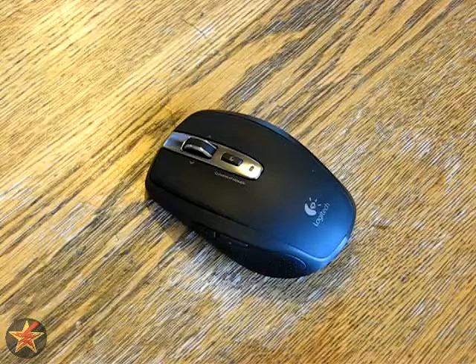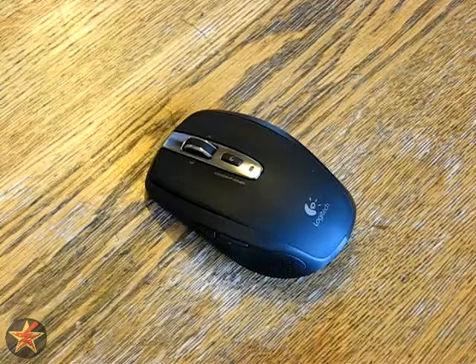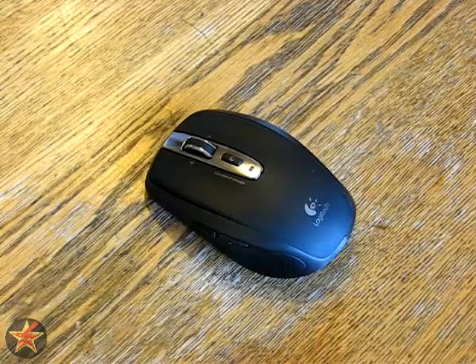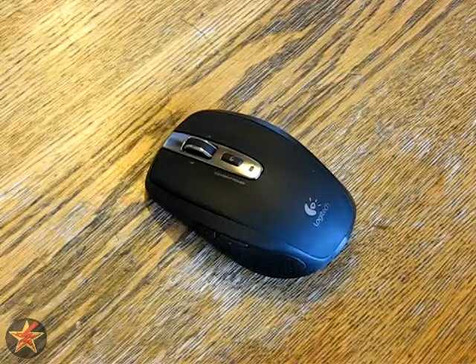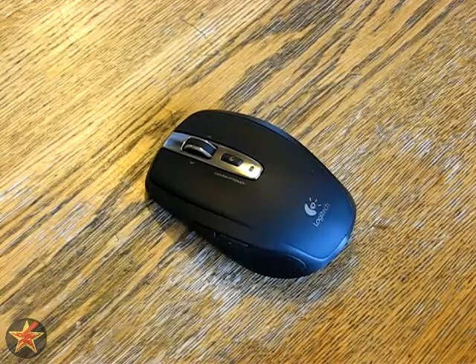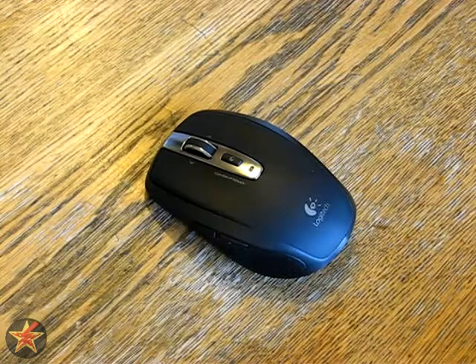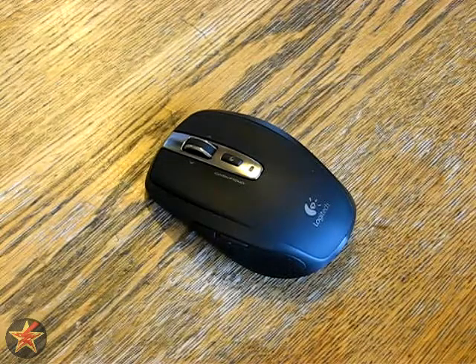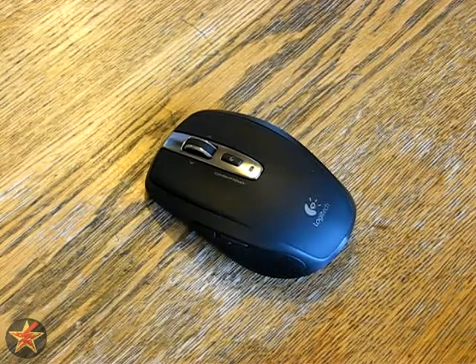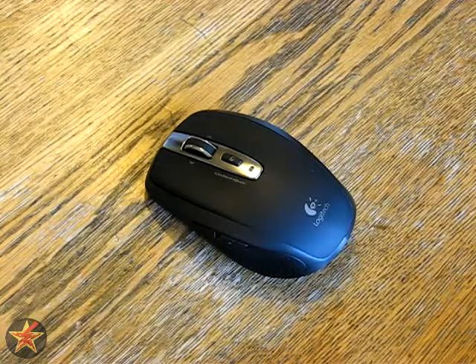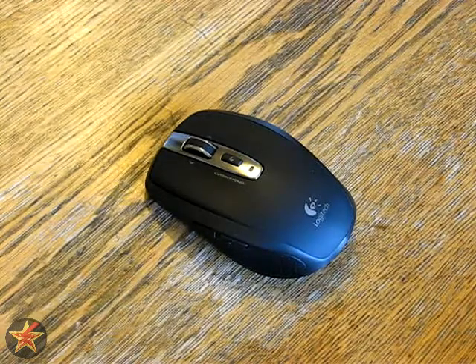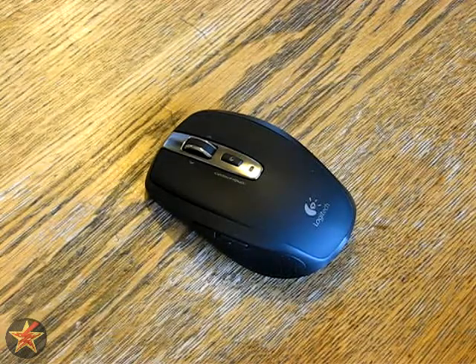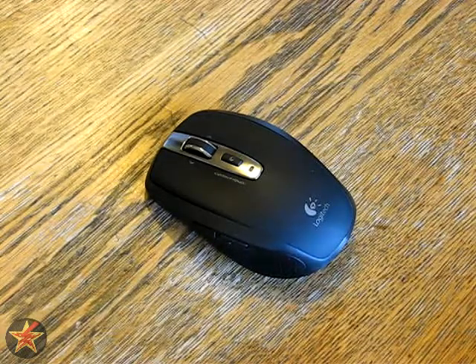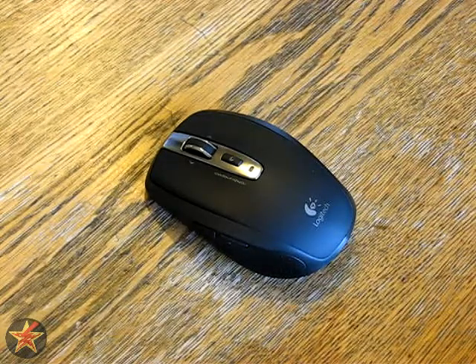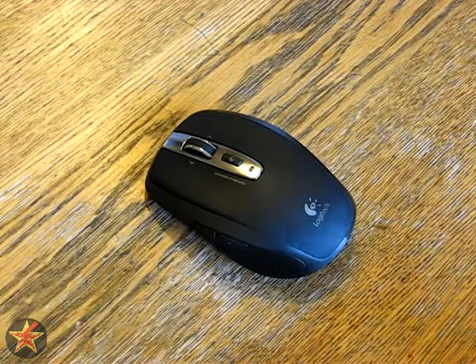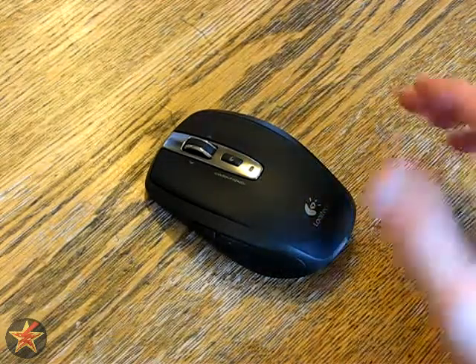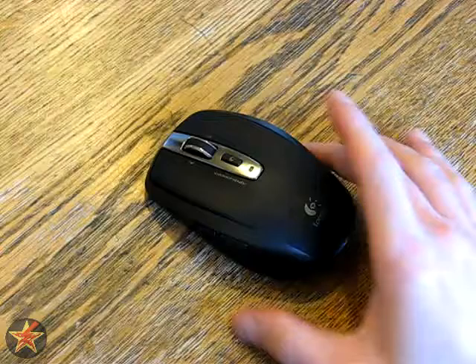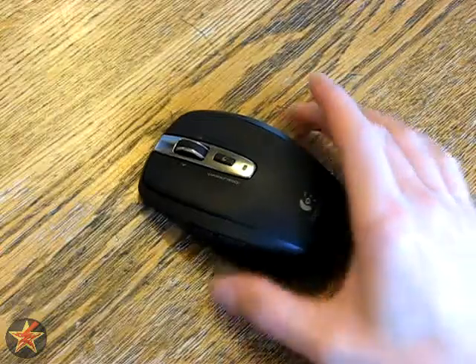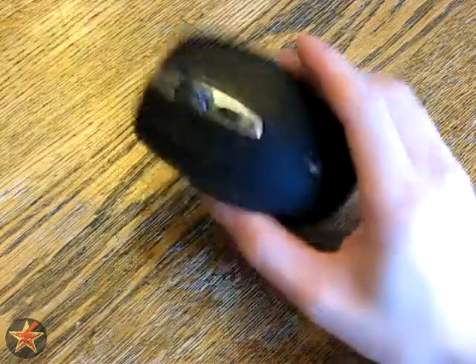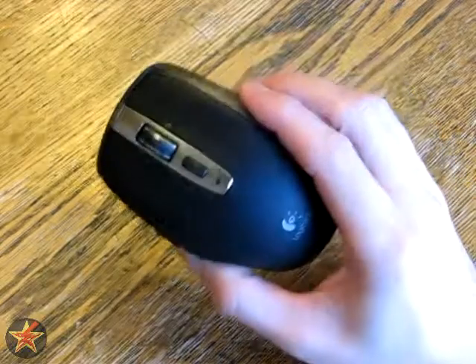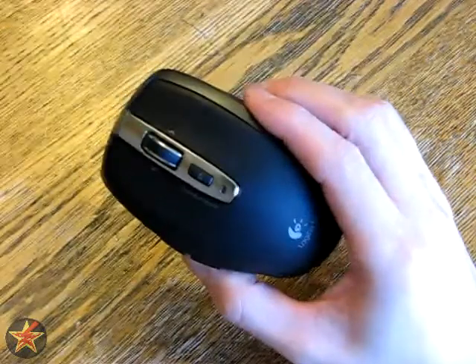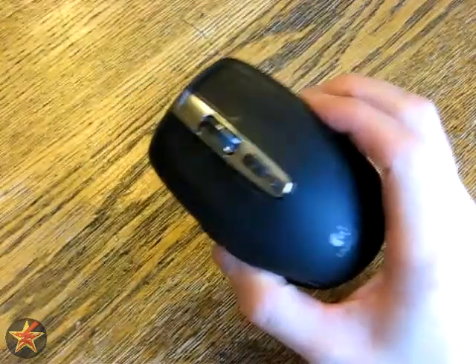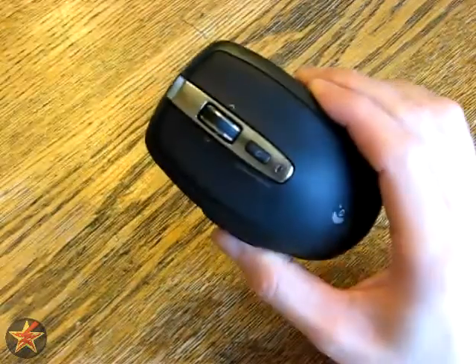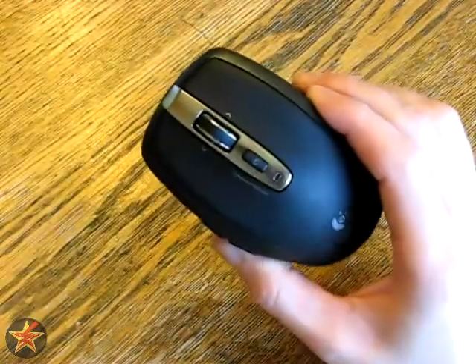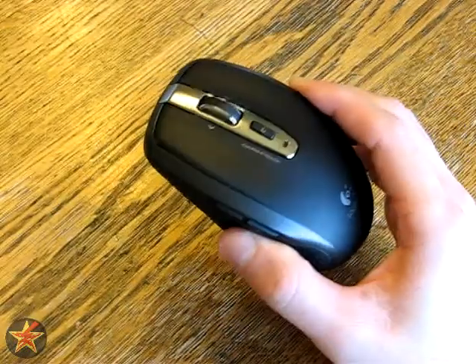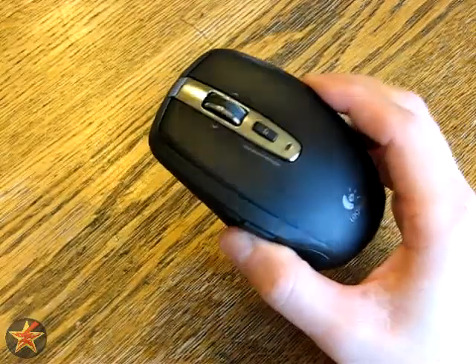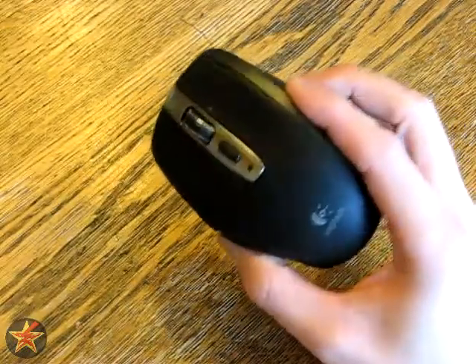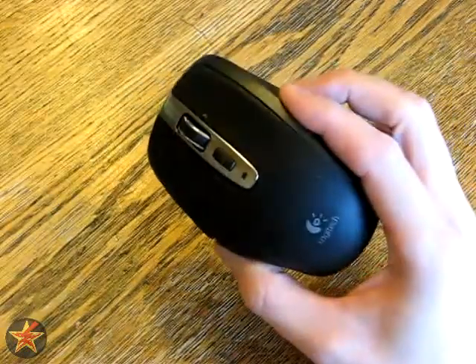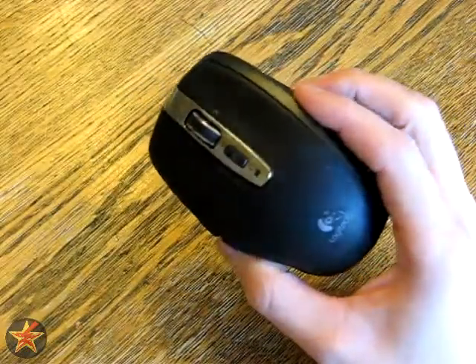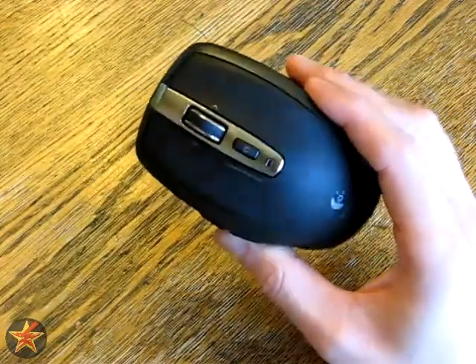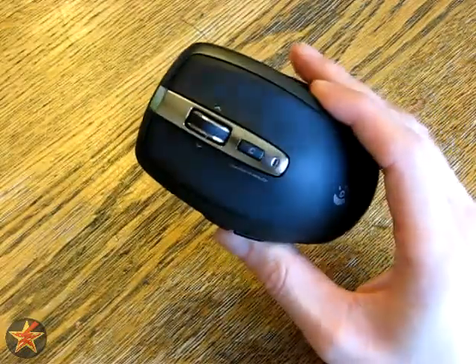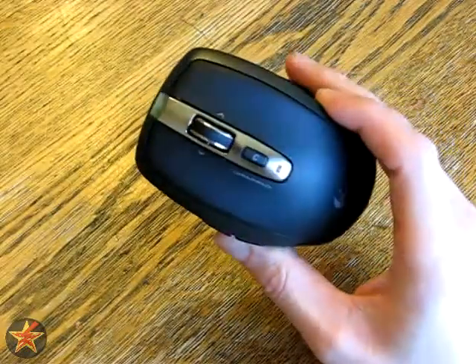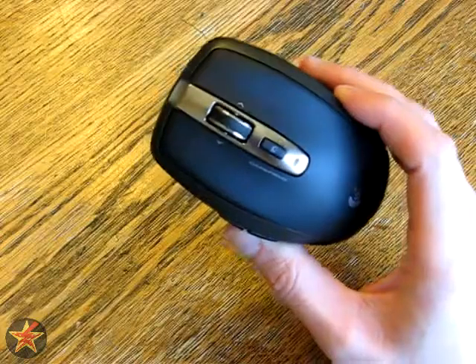This is my review of the Logitech Anywhere MX Wireless Laser Mouse. This is my everyday portable work mouse.